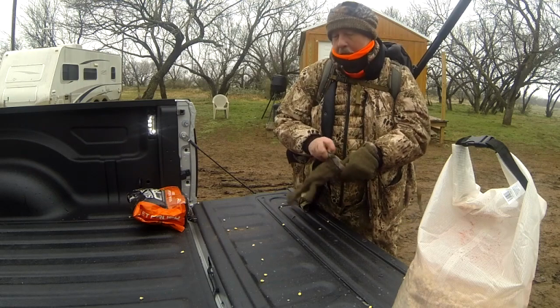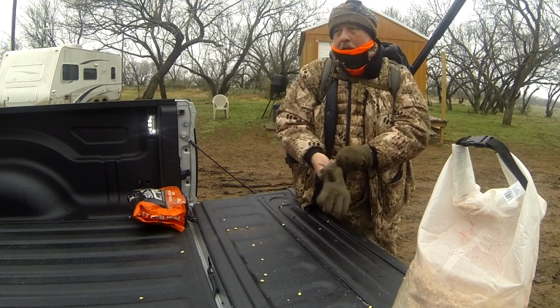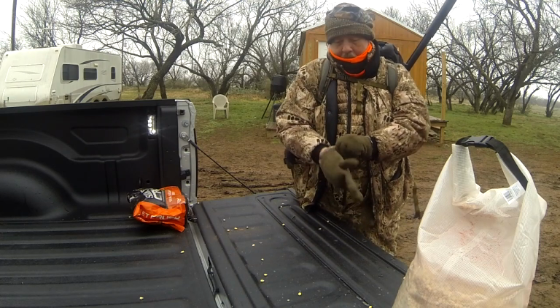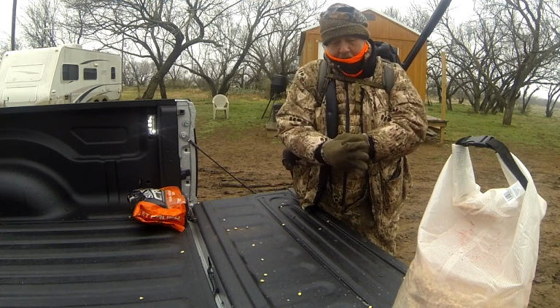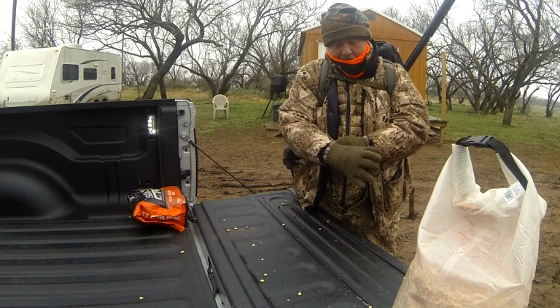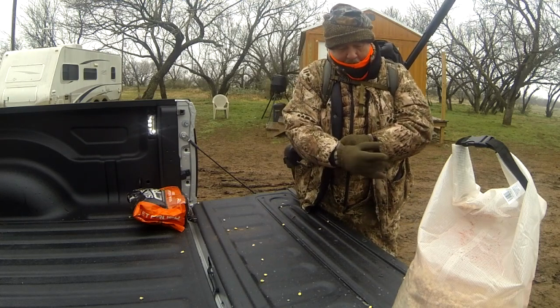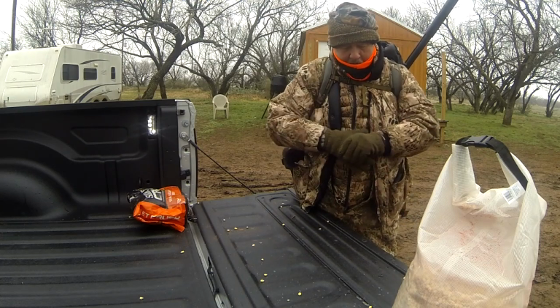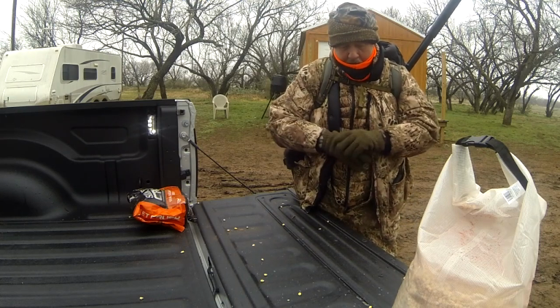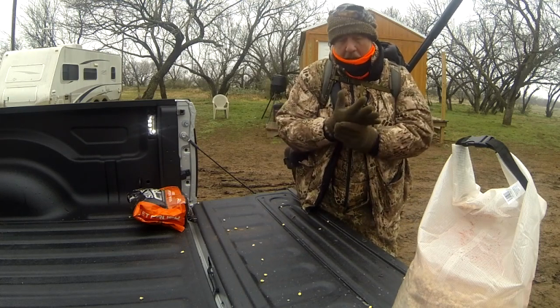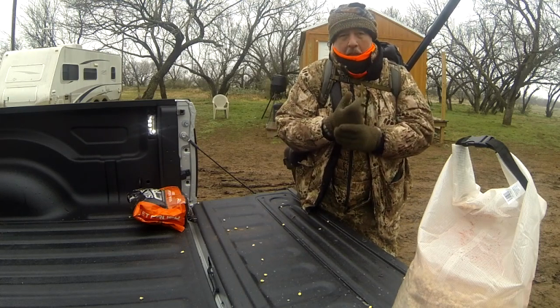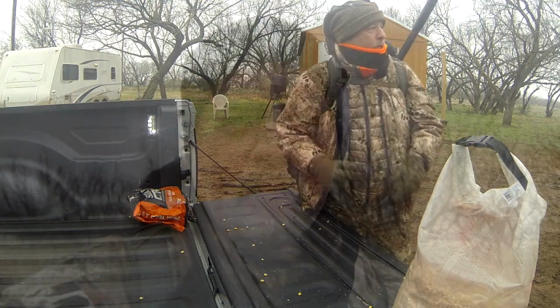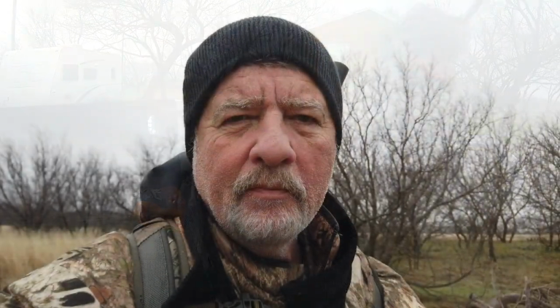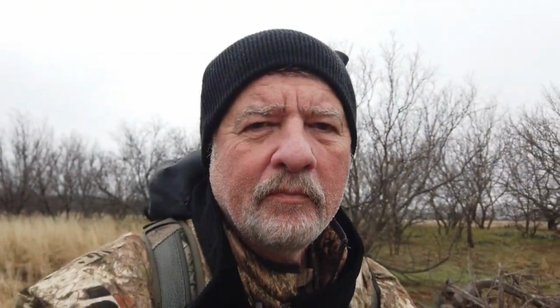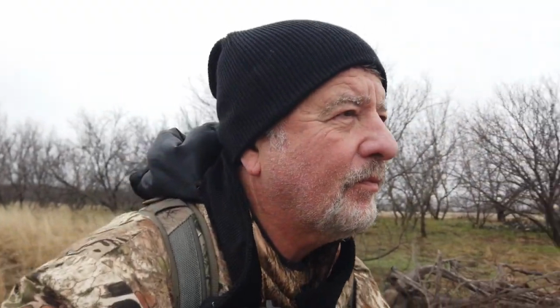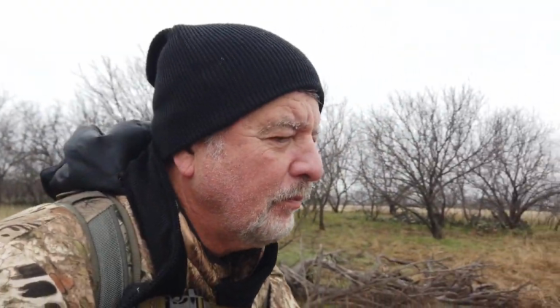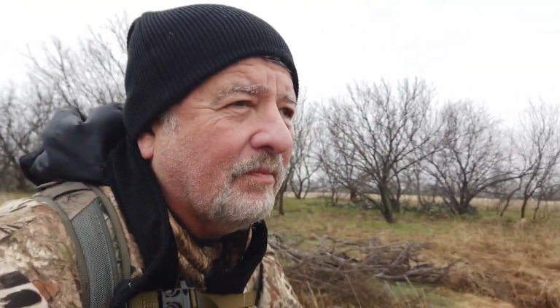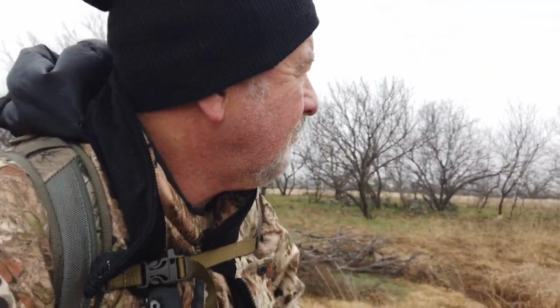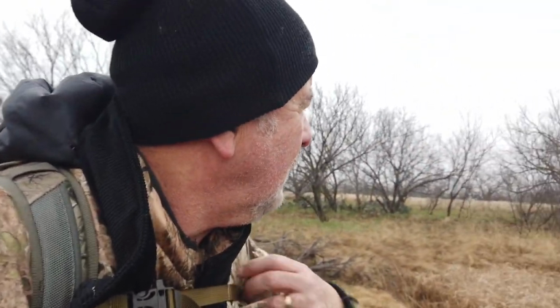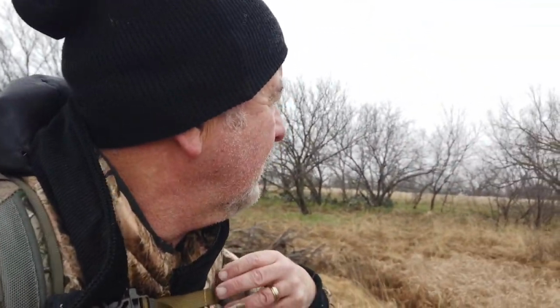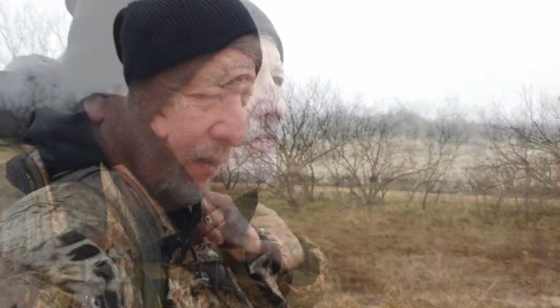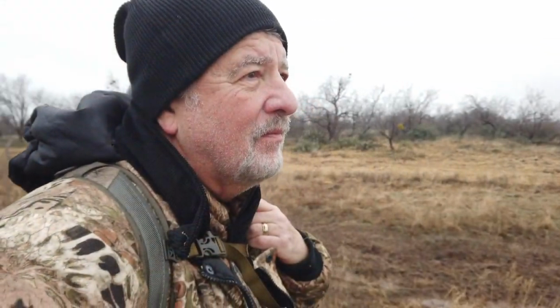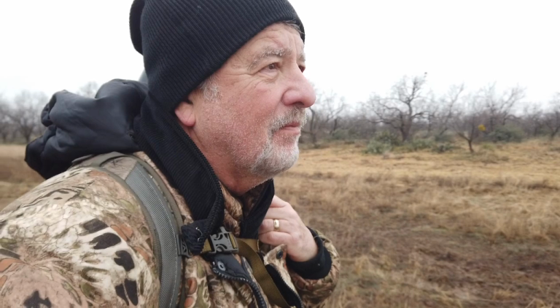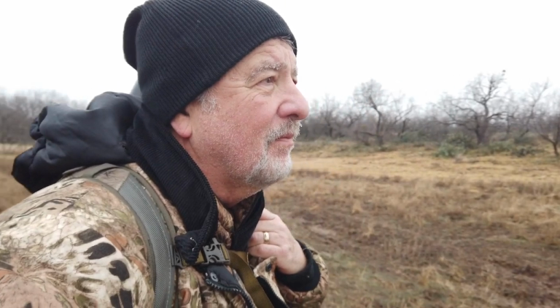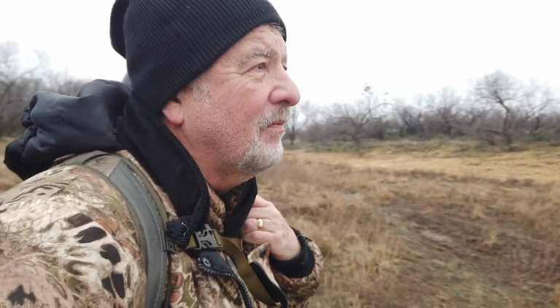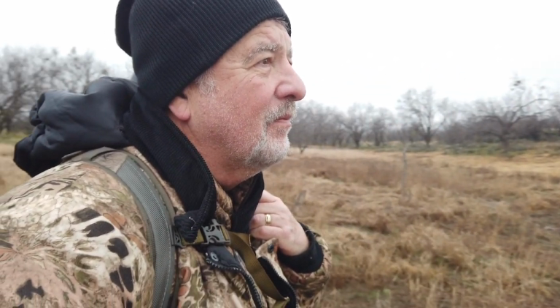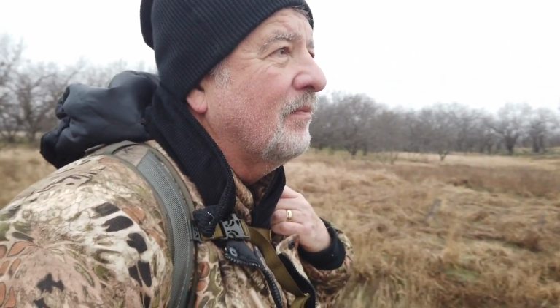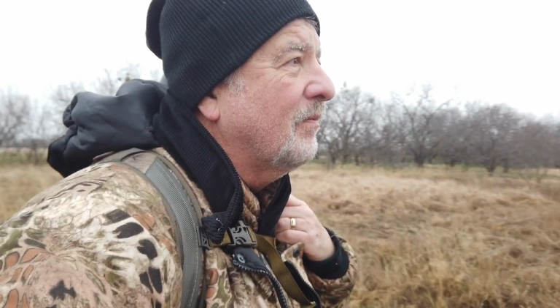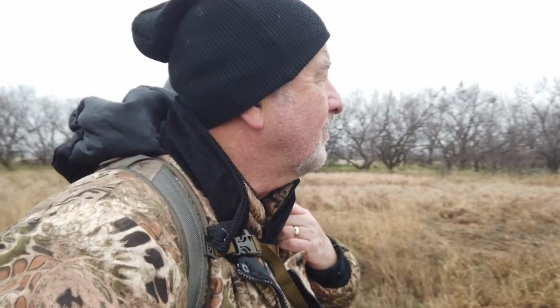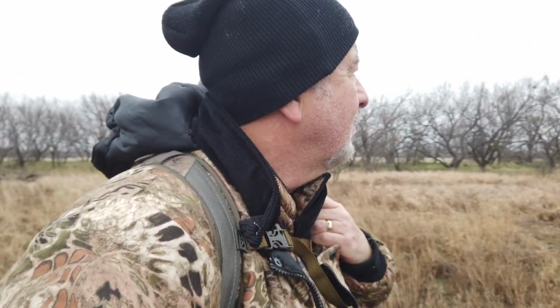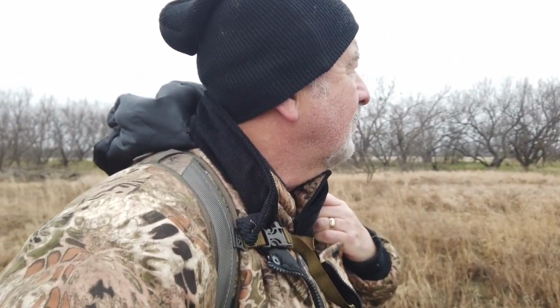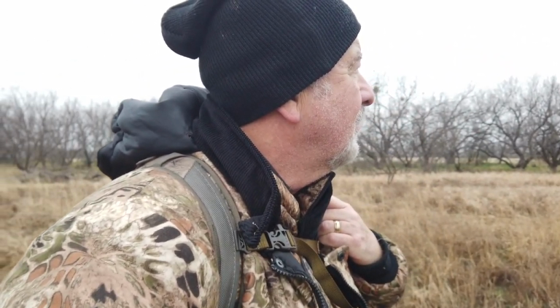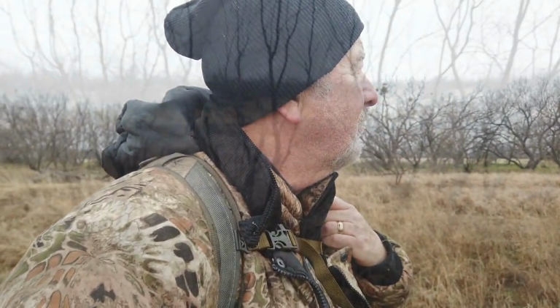Did I mention it was also cold? It was about a half mile to hike to the blind. I wanted to leave the area undisturbed, plus it was a muddy mess on the way to the old wooden blind.